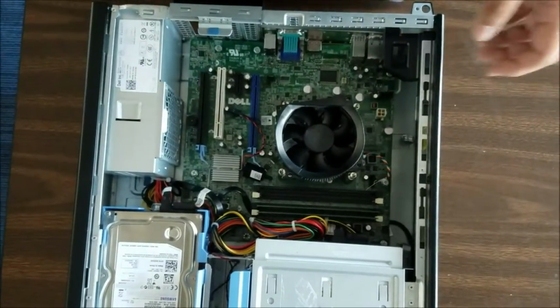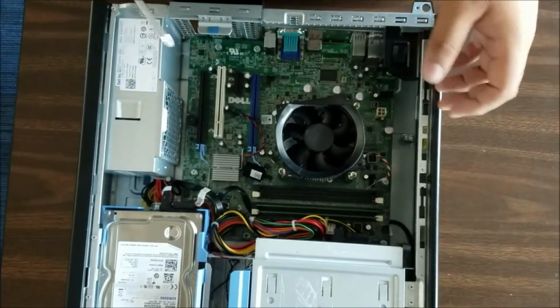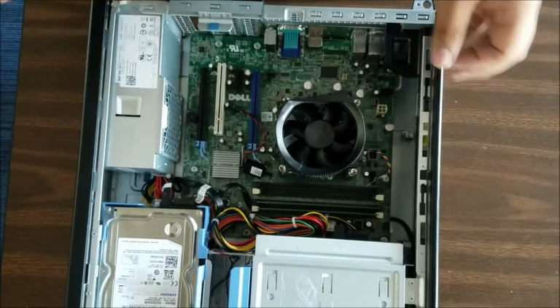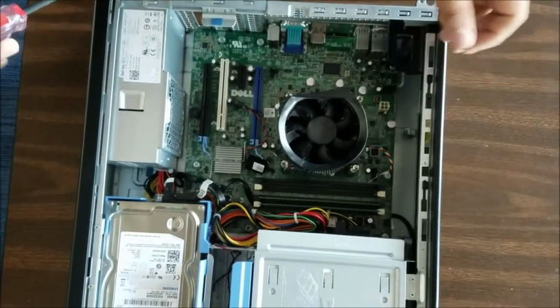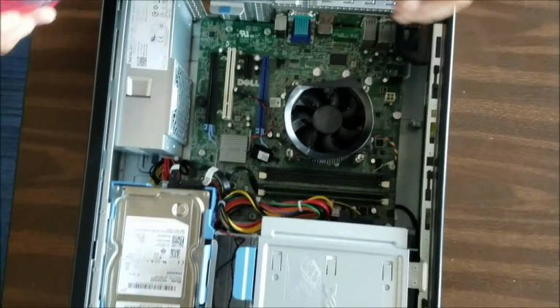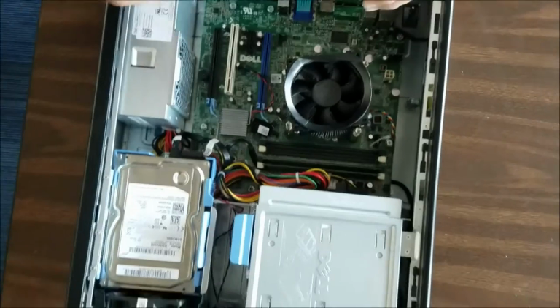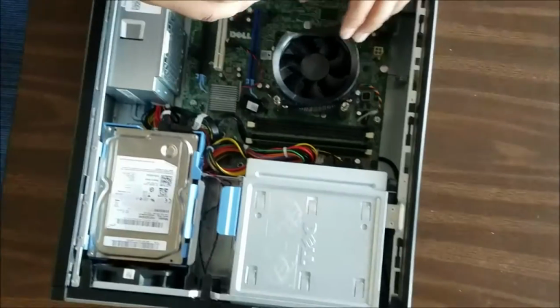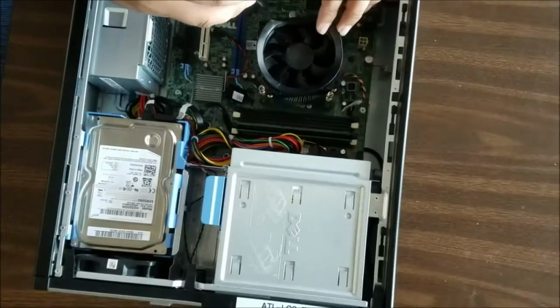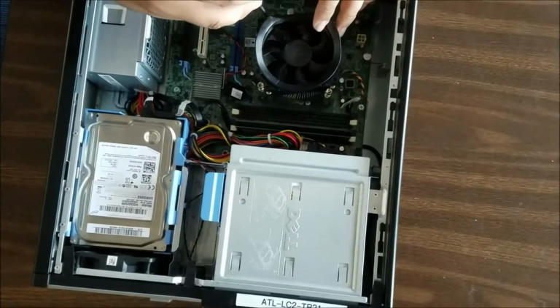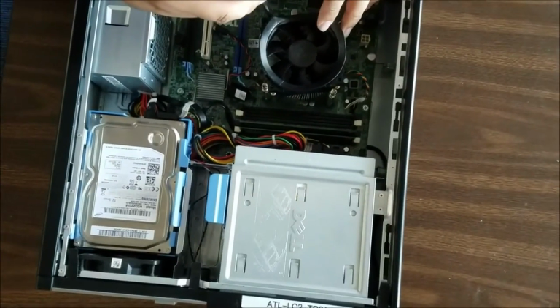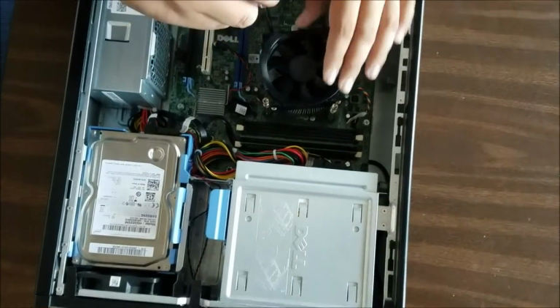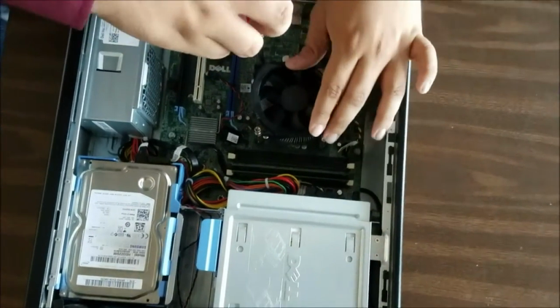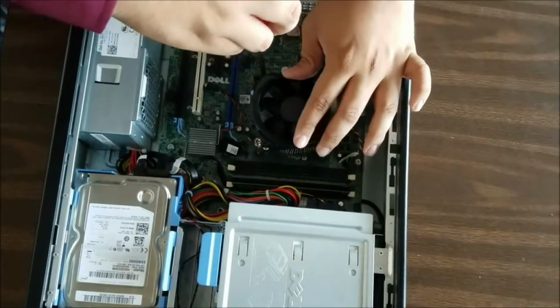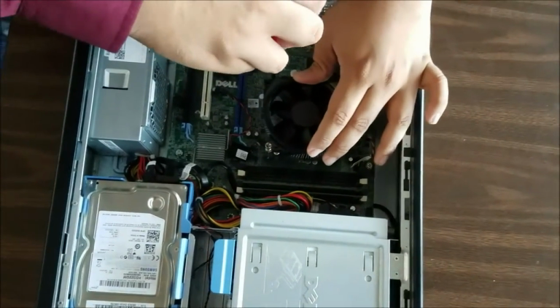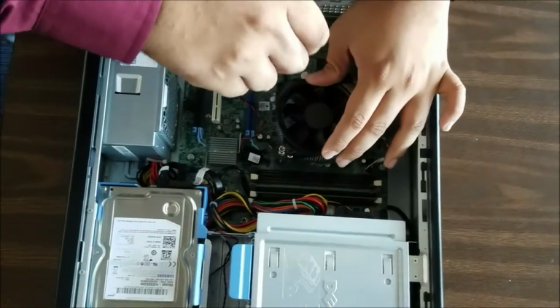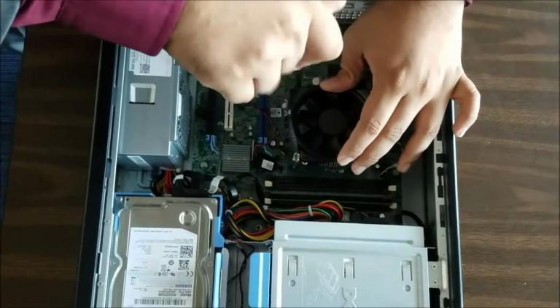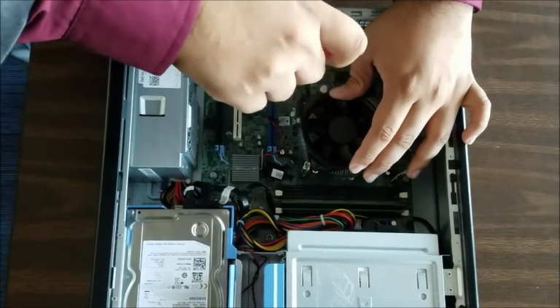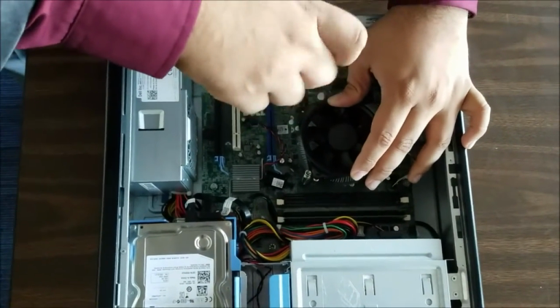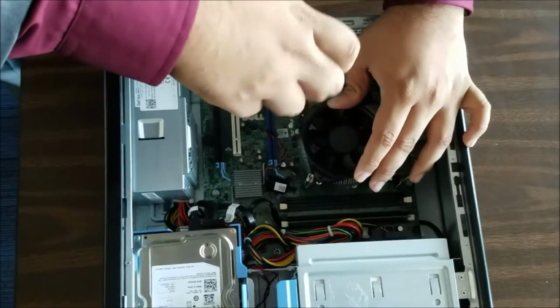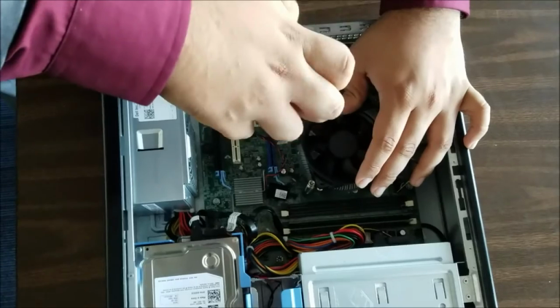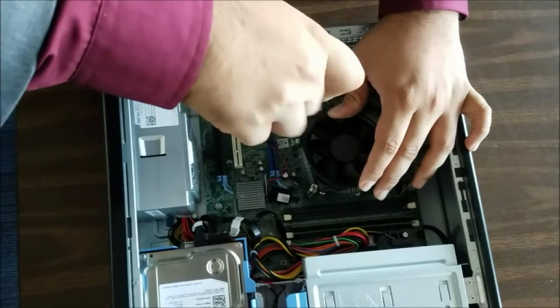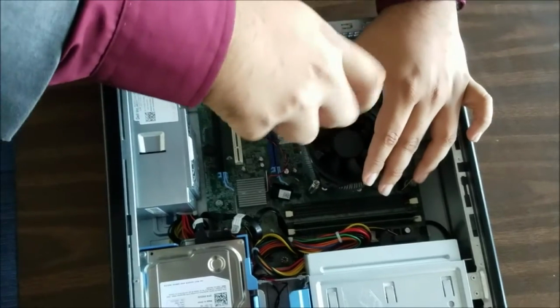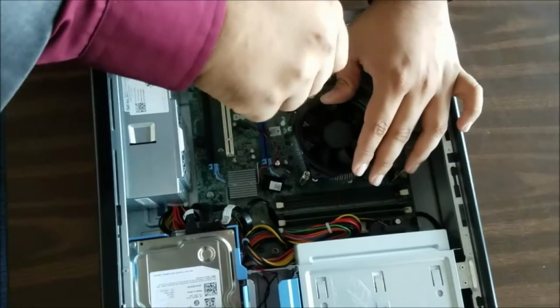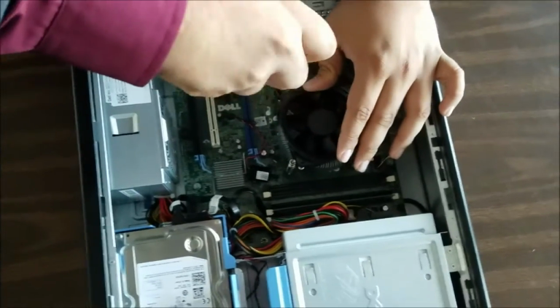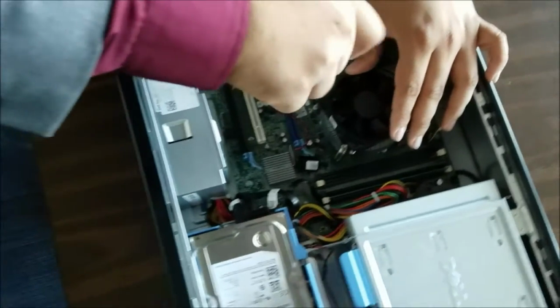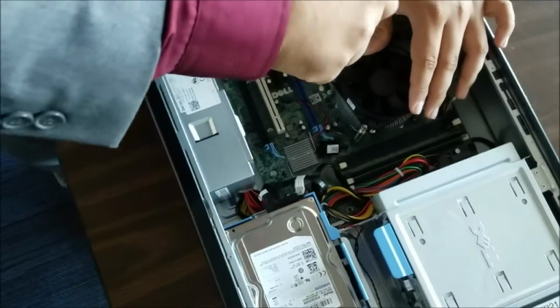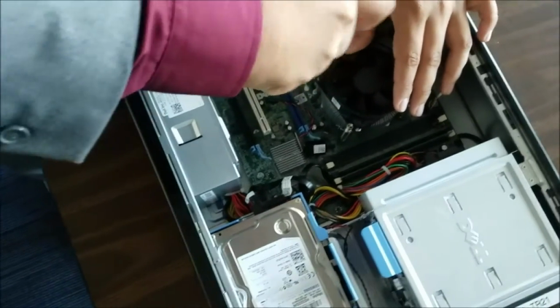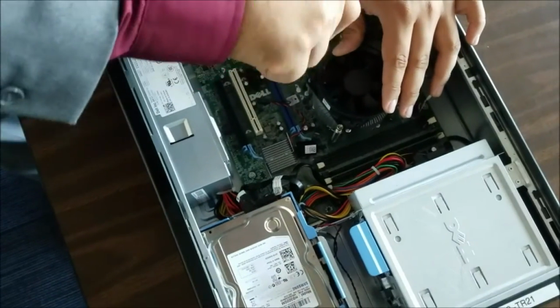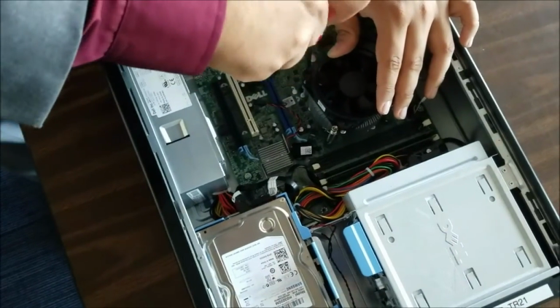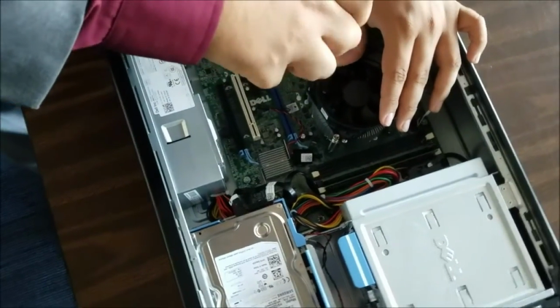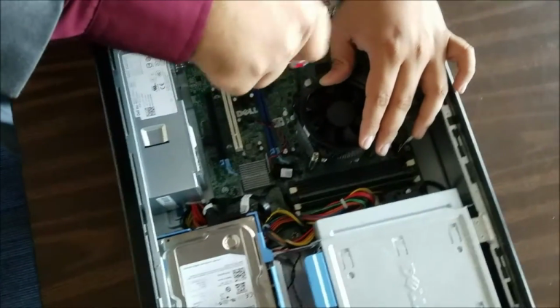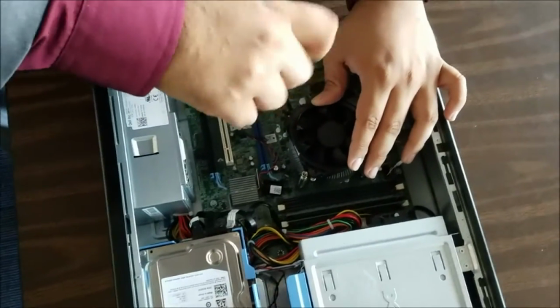And now I am going to screw in the heat sink. All you do is press it down lightly, screw in the sides, and make sure not to do it too hard, or else you will damage the motherboard.